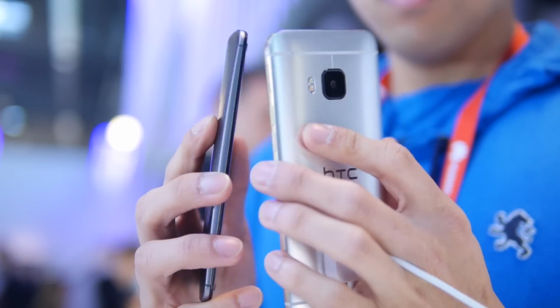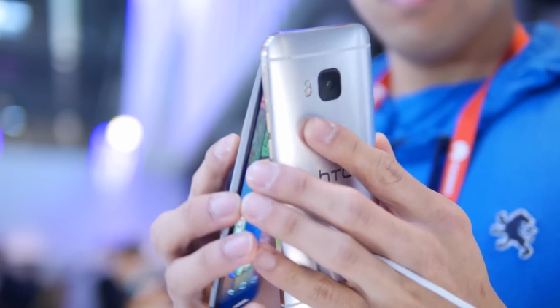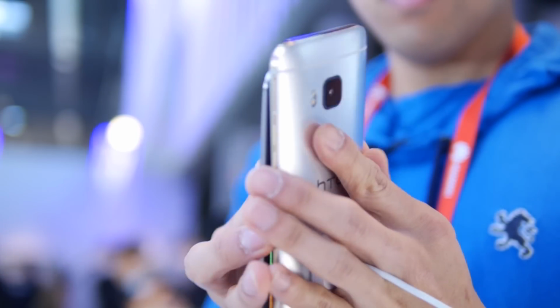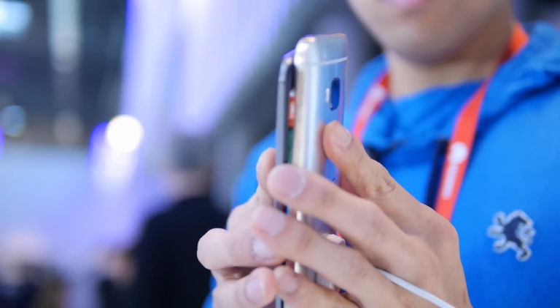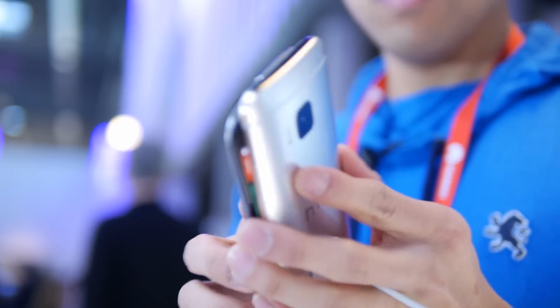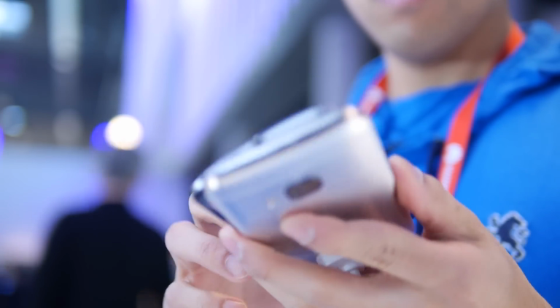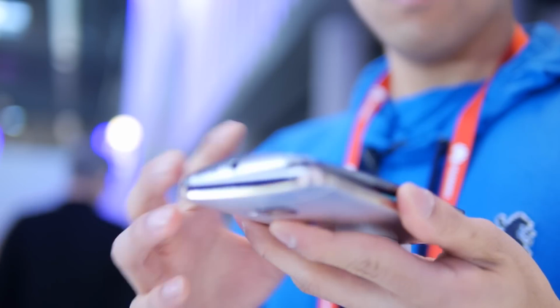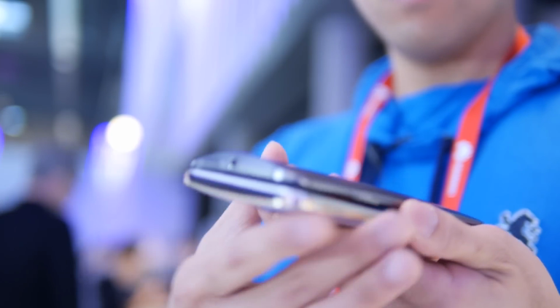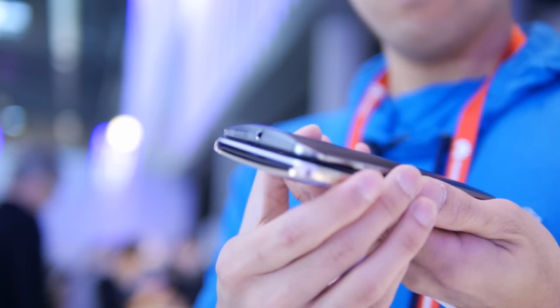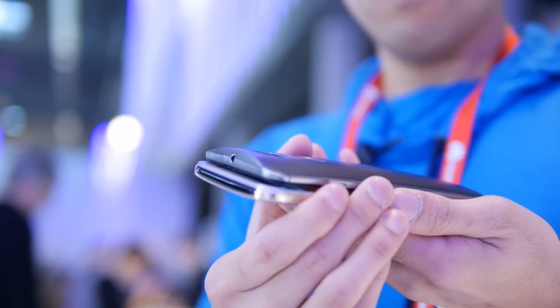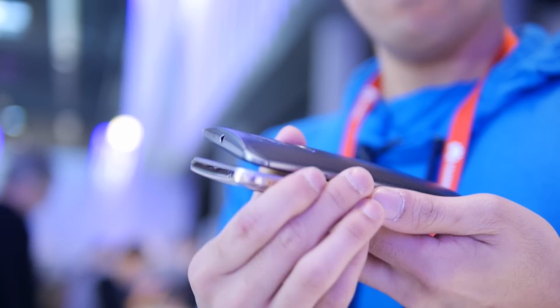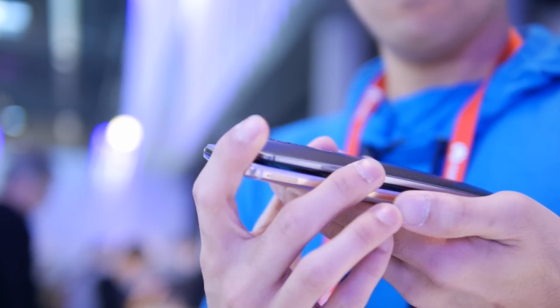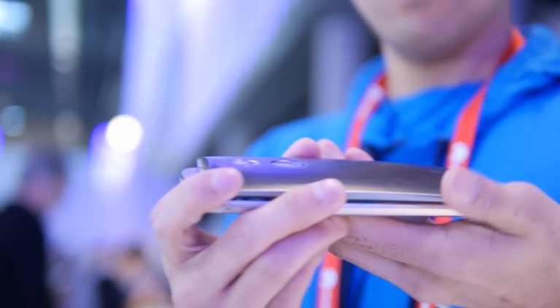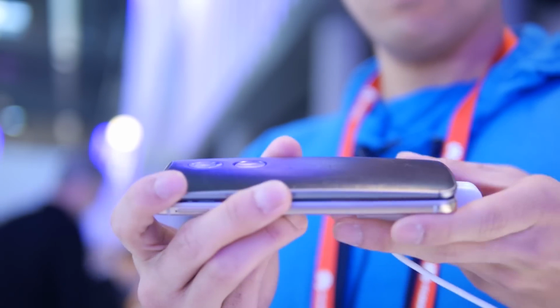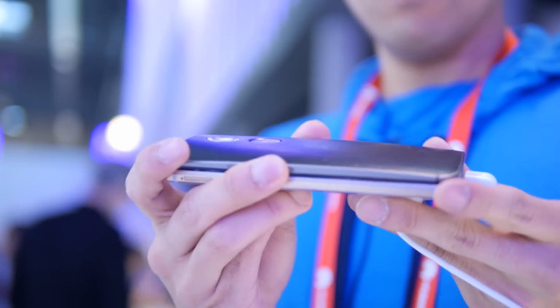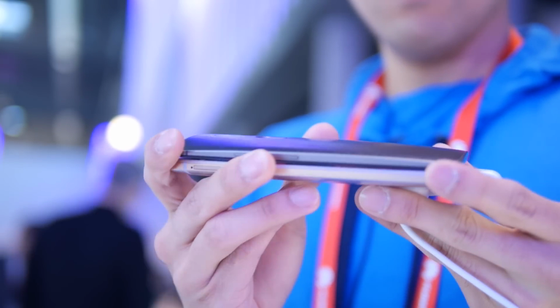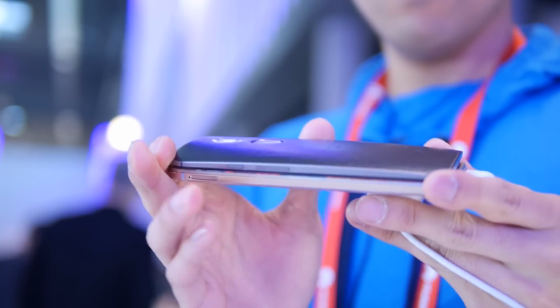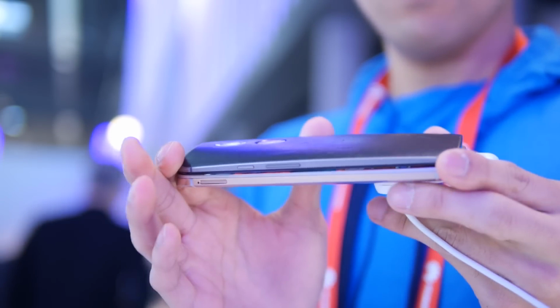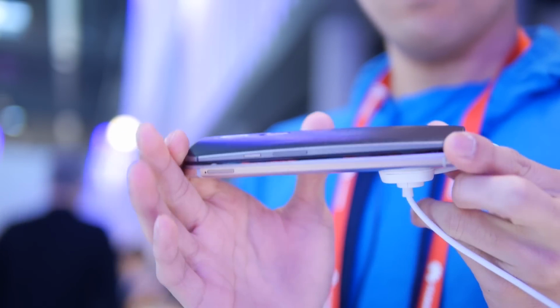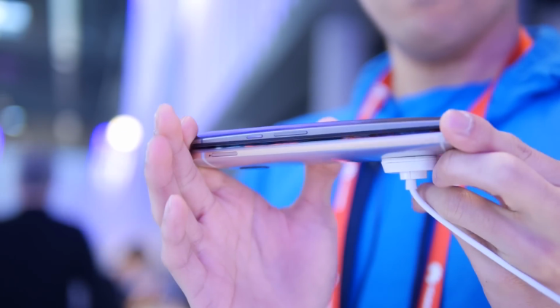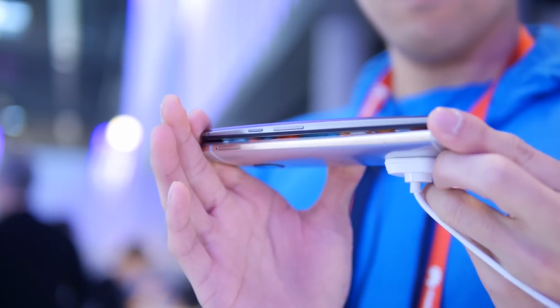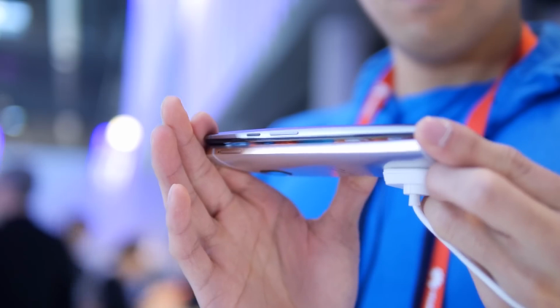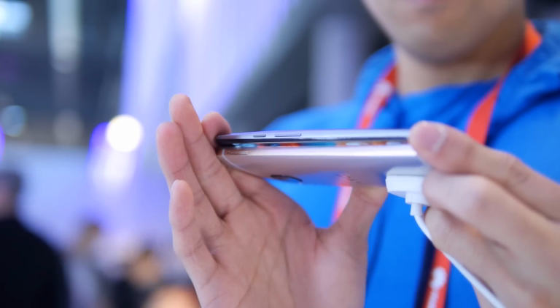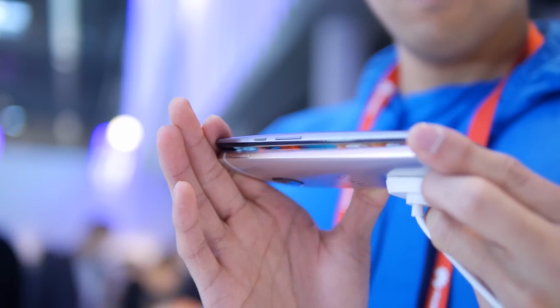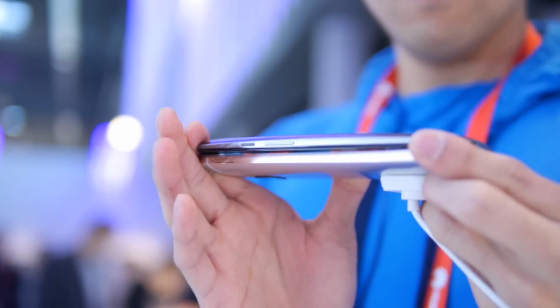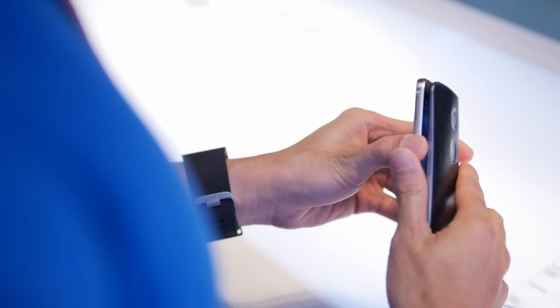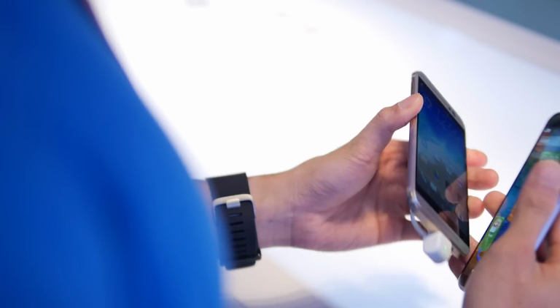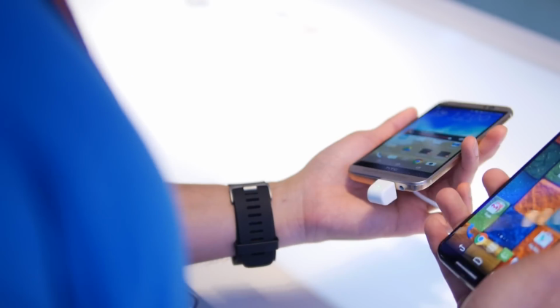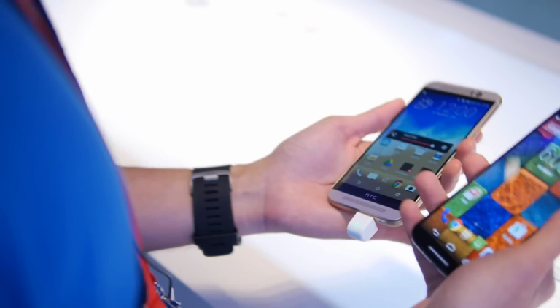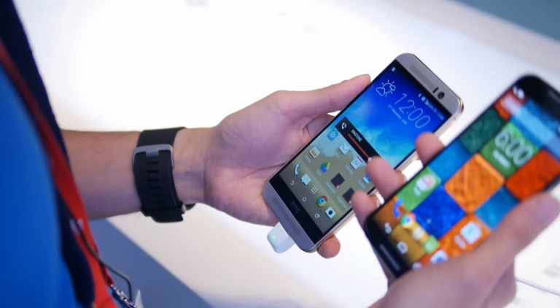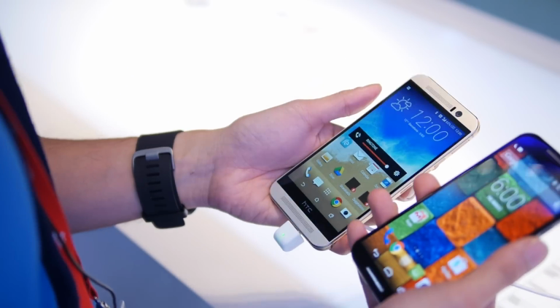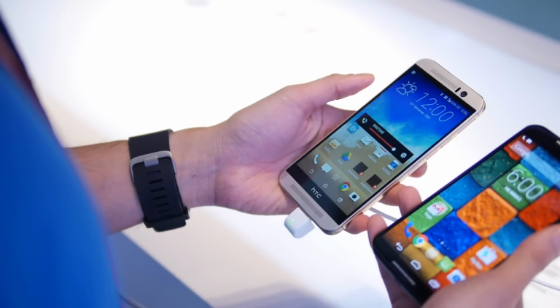So they feel quite ergonomic when you're holding them in the hand. And honestly, even though the Moto X 2014 is slightly wider, they both feel relatively good in the hand.